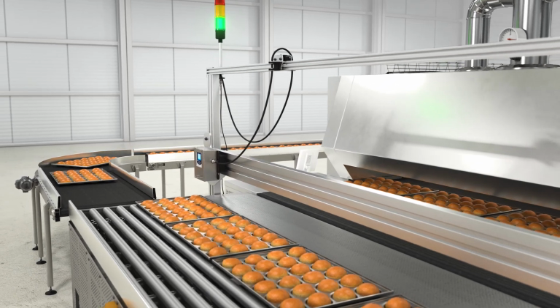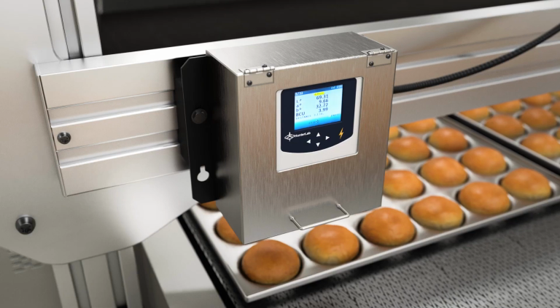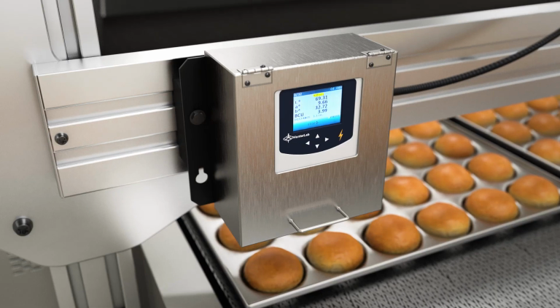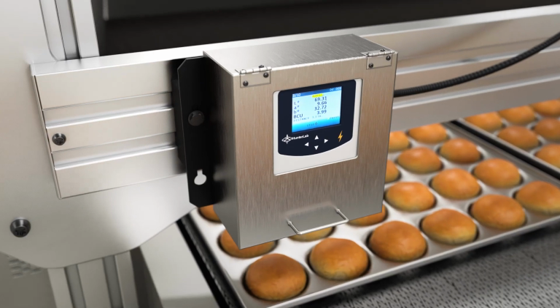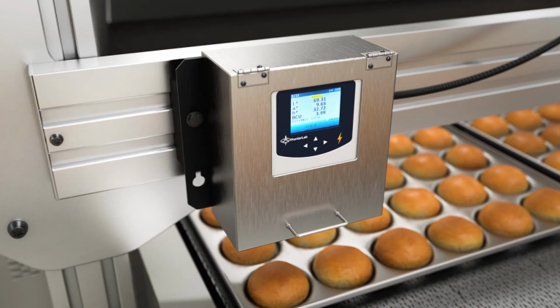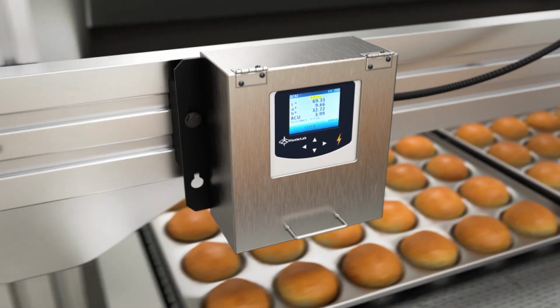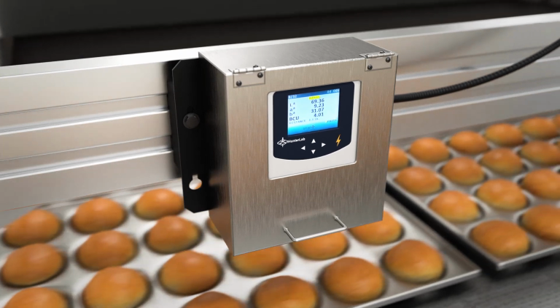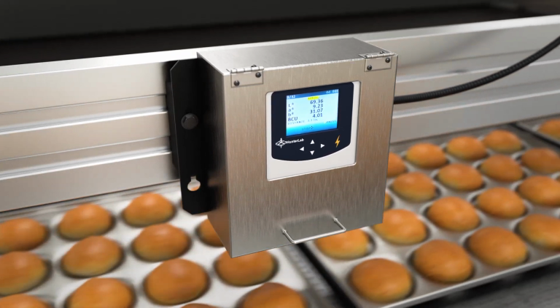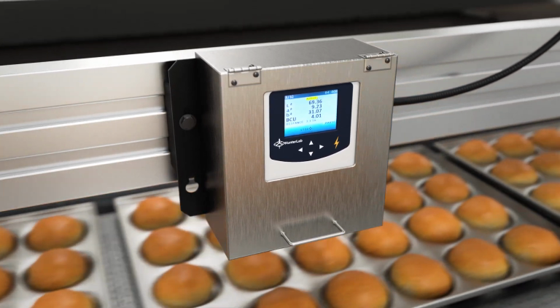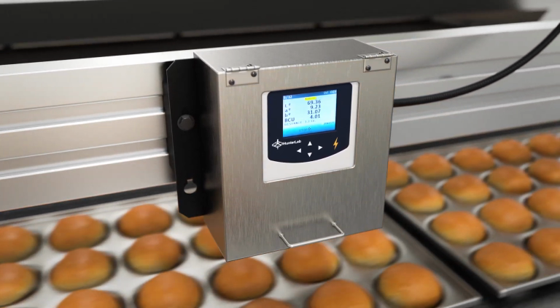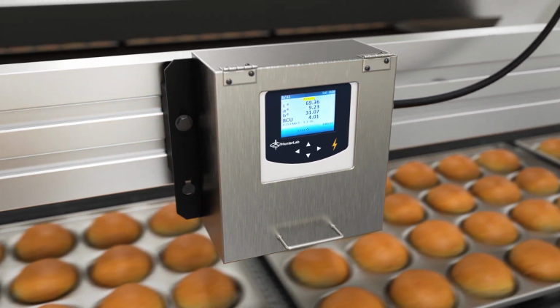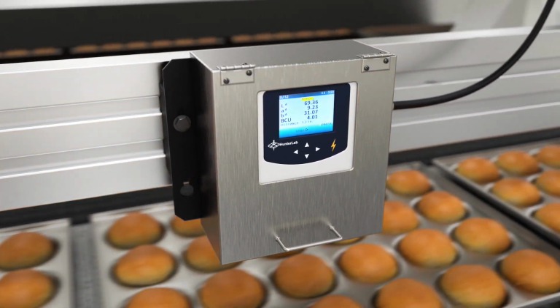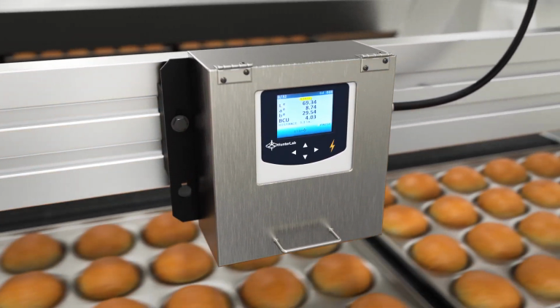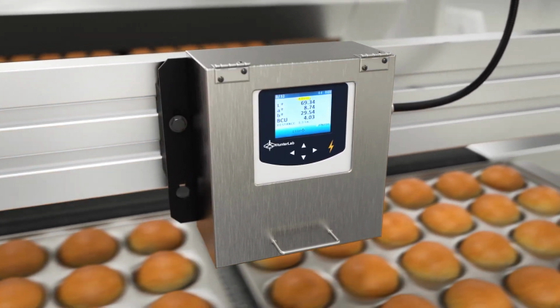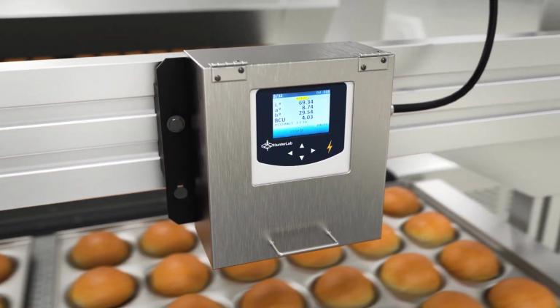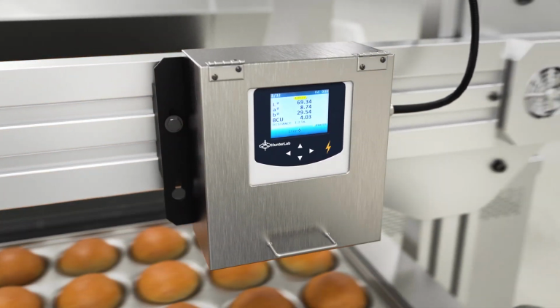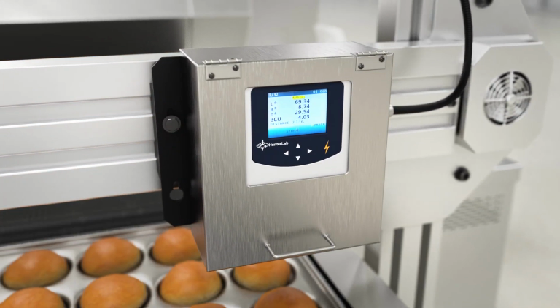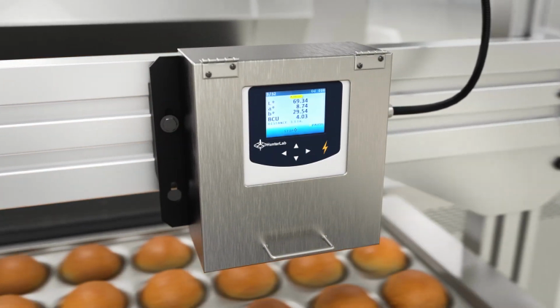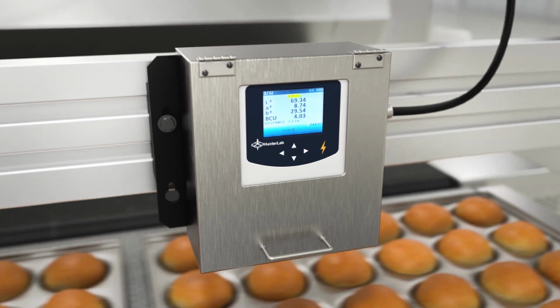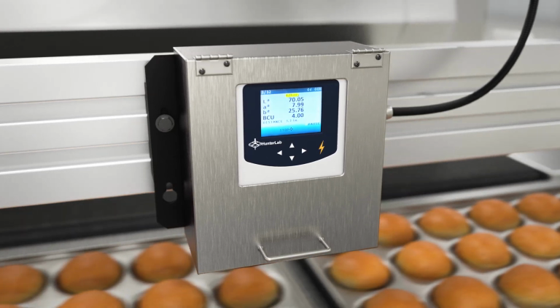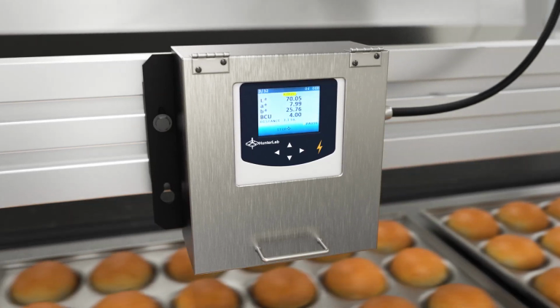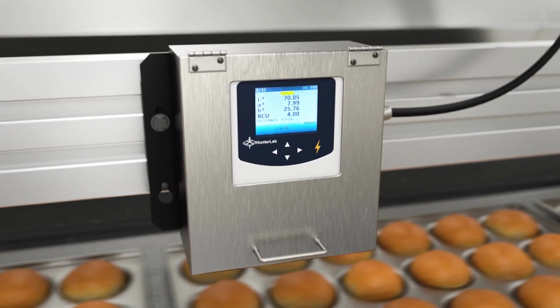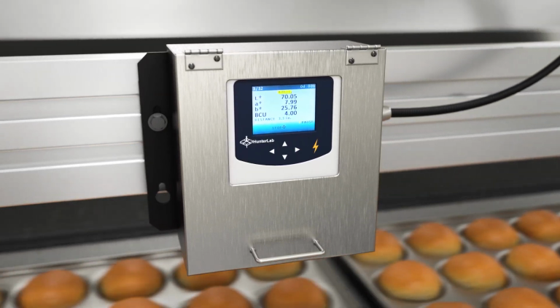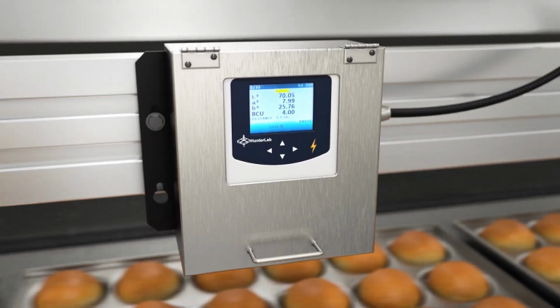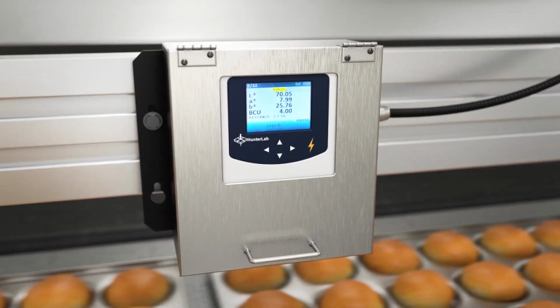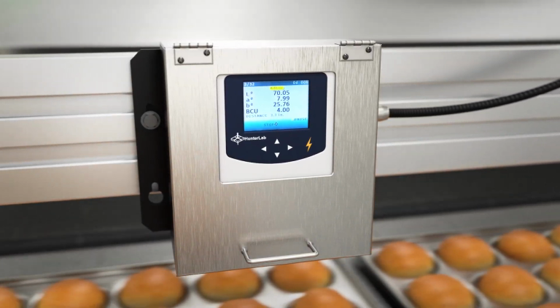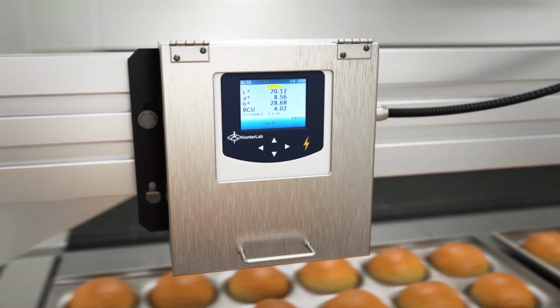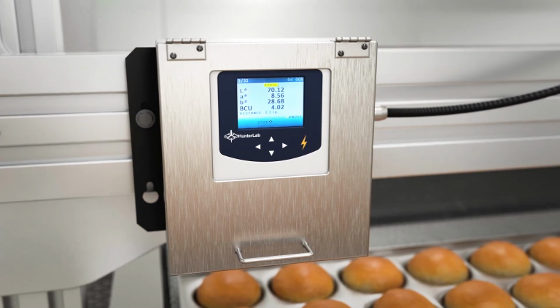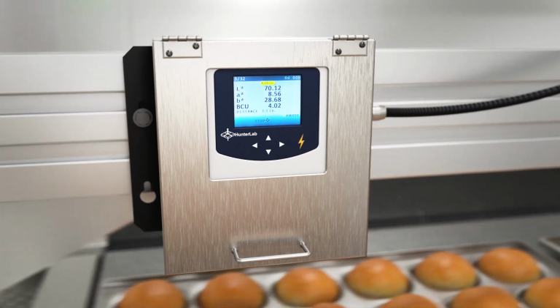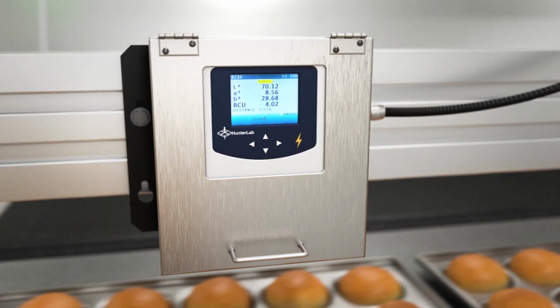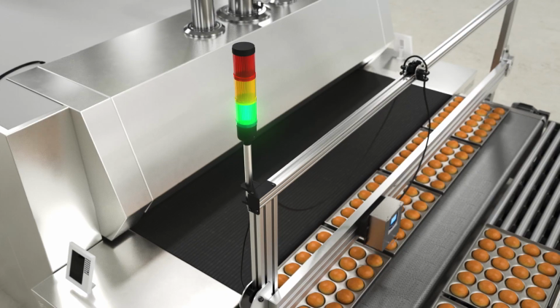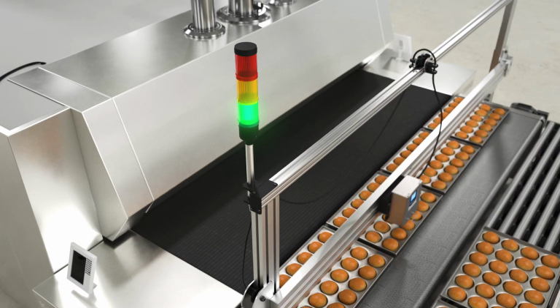SpectraTrend HT continuously measures the product color and compares each measurement to preset color standards having predetermined color specifications and color tolerances, providing immediate detailed results through the entire production process.